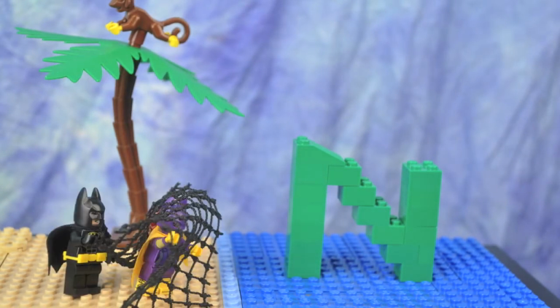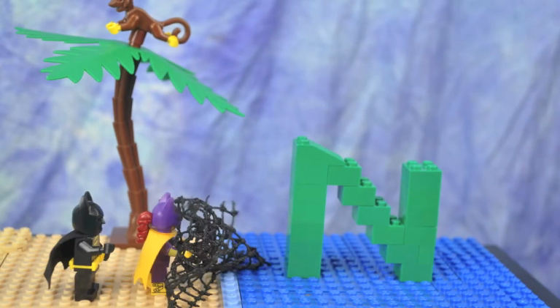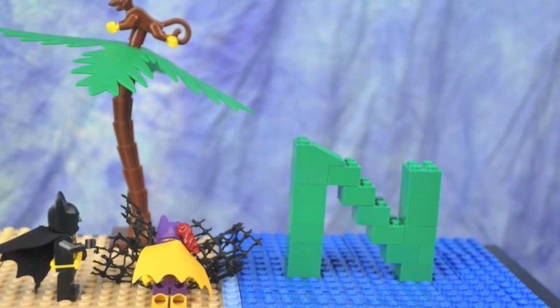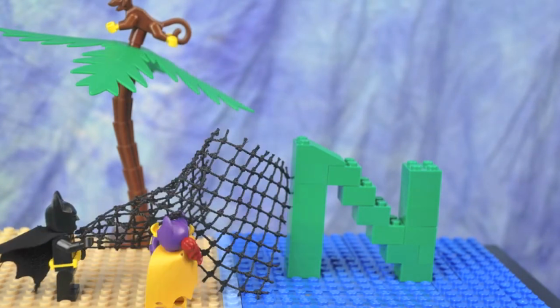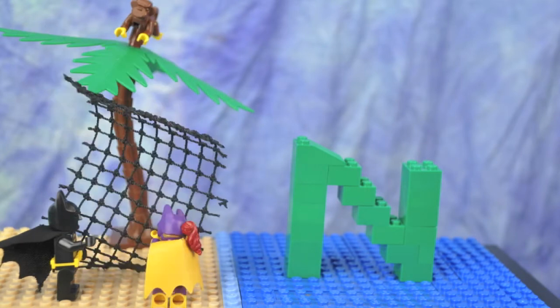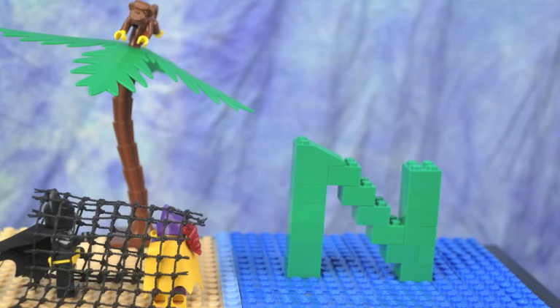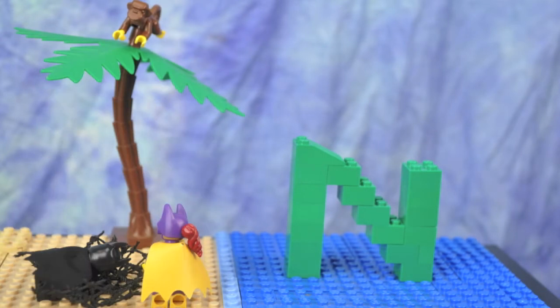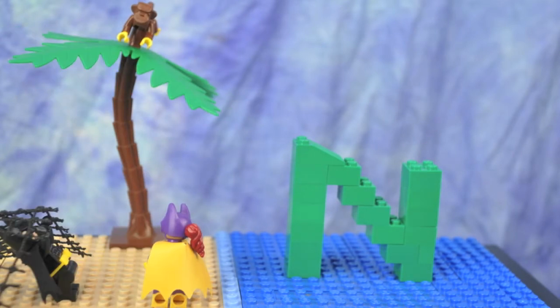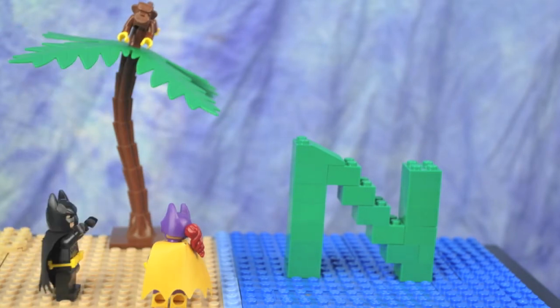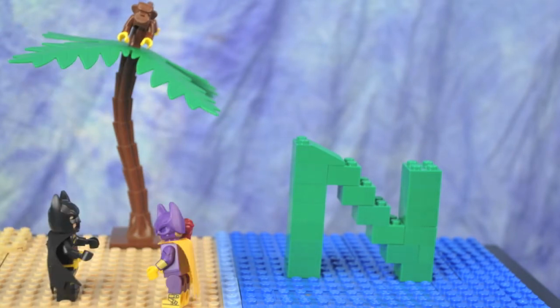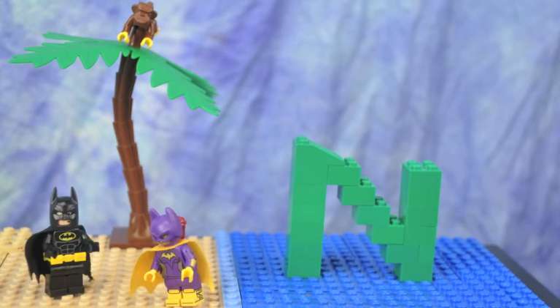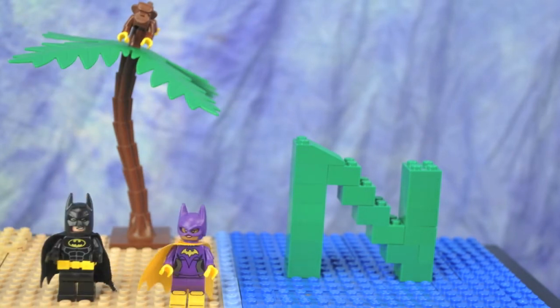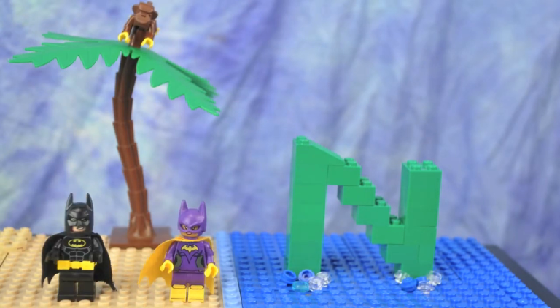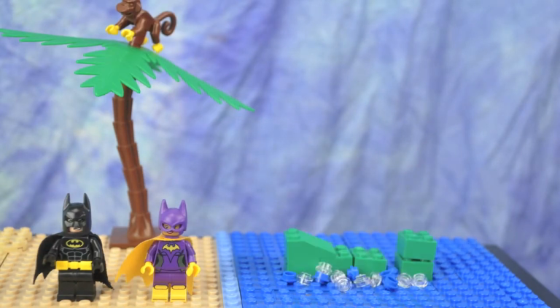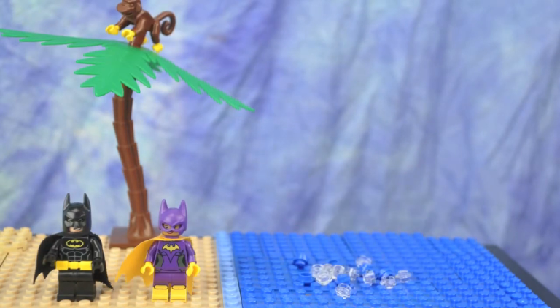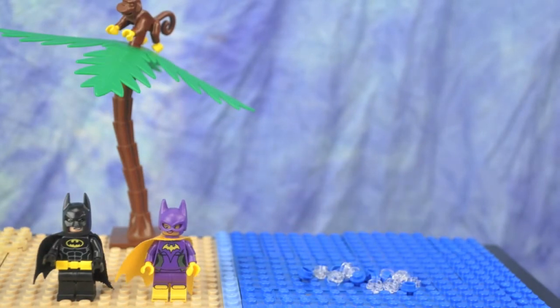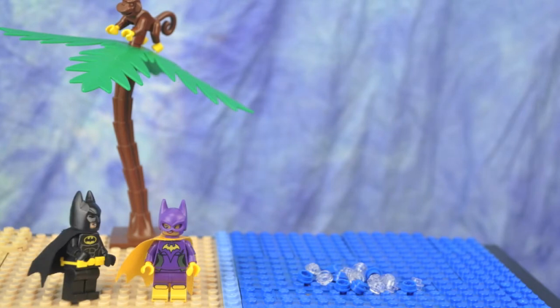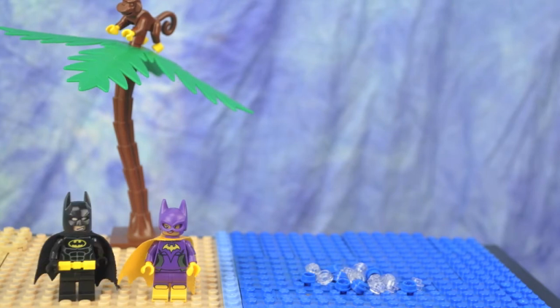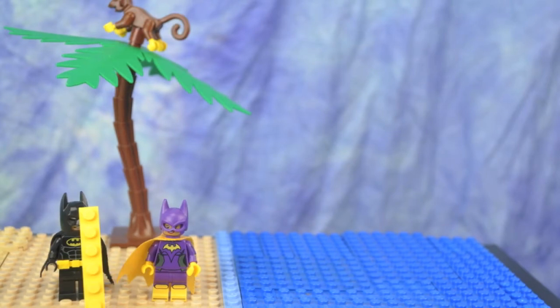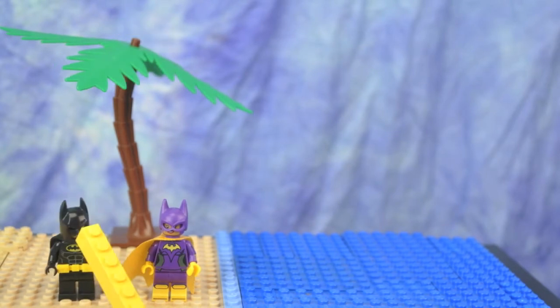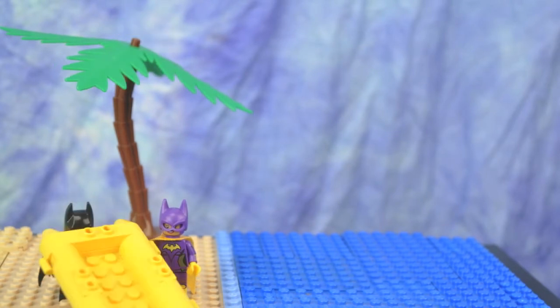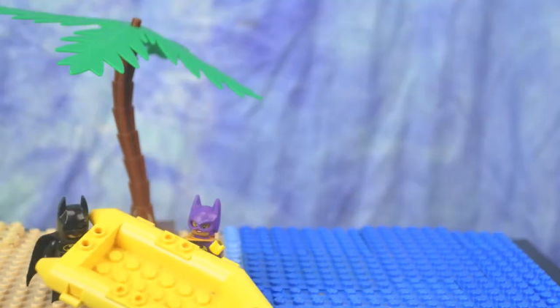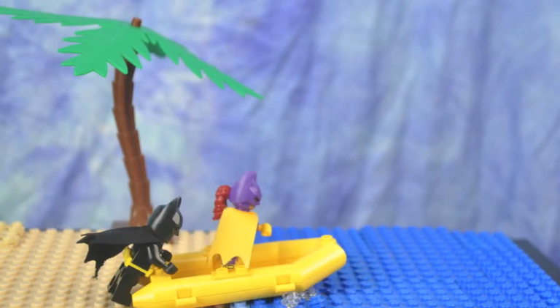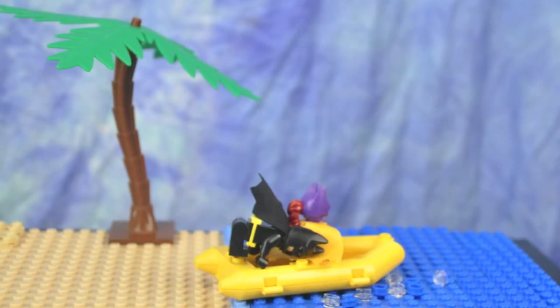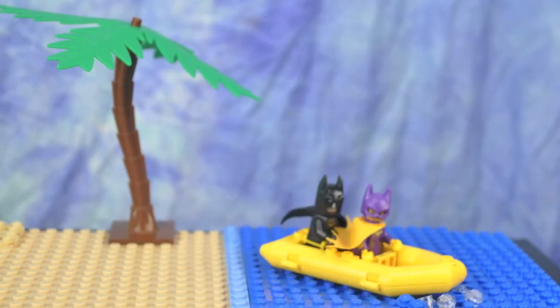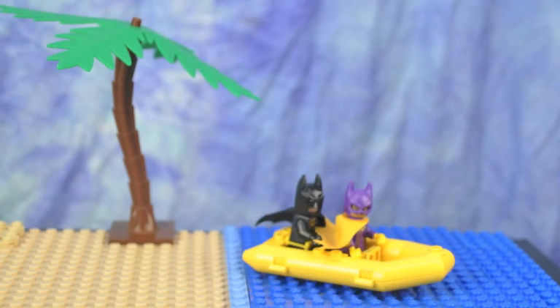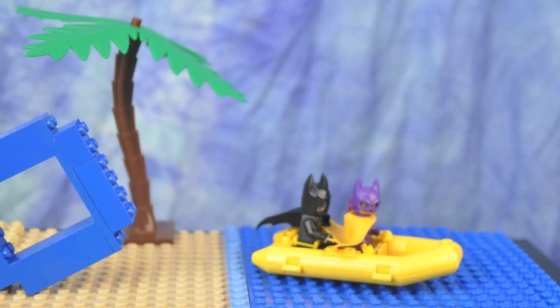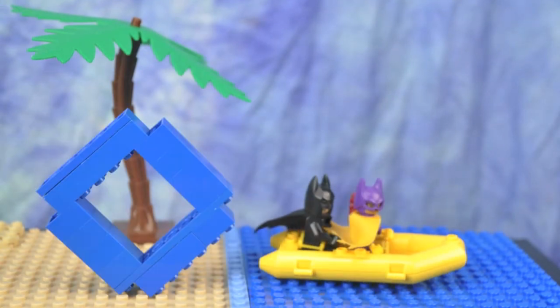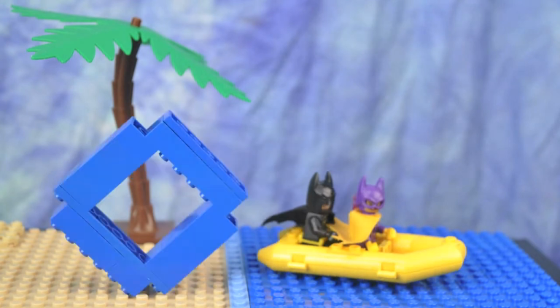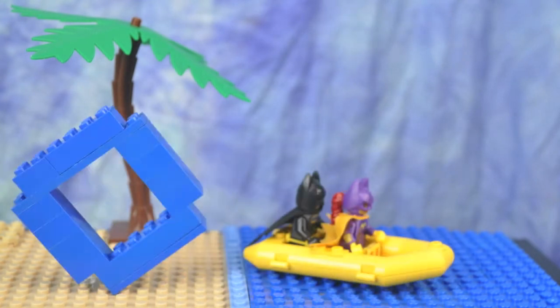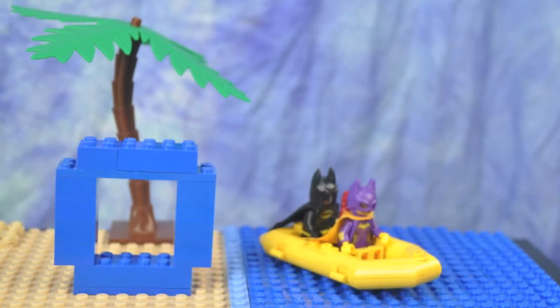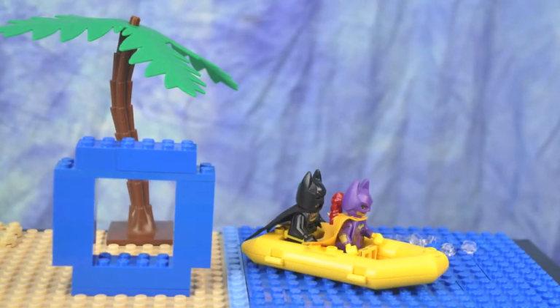N is for Net. O is for Octopus in the Ocean.